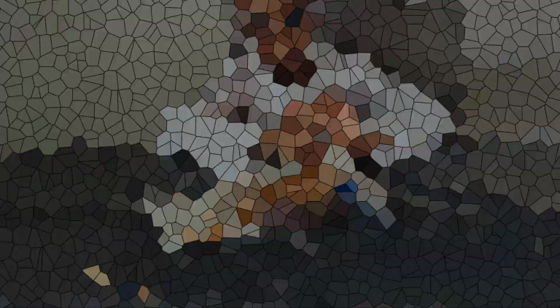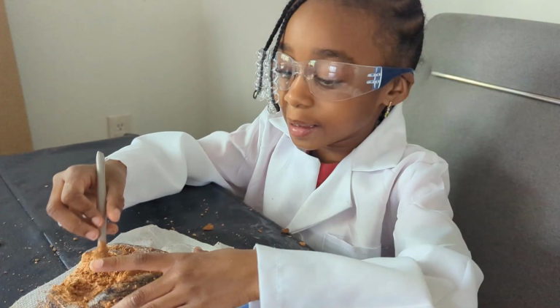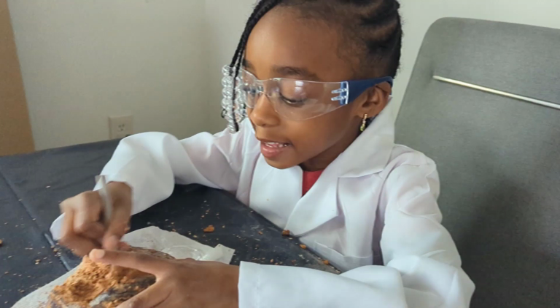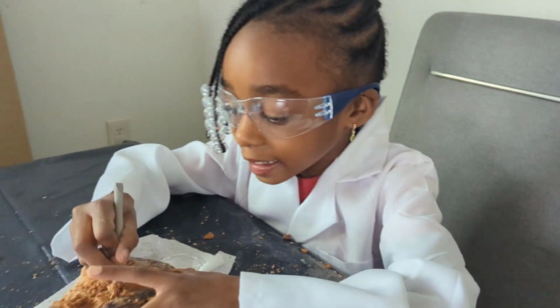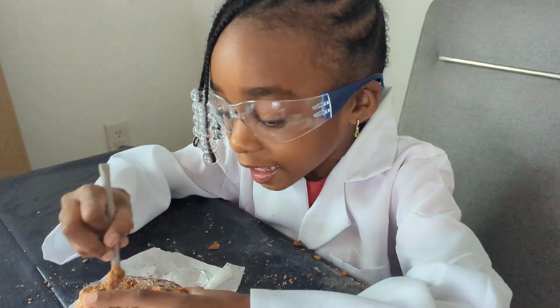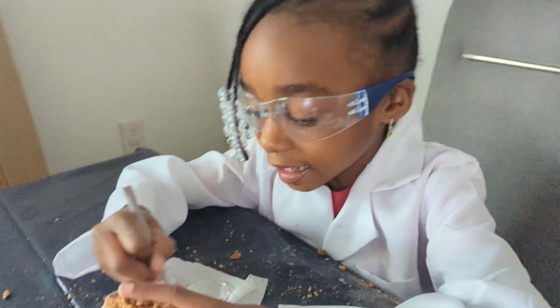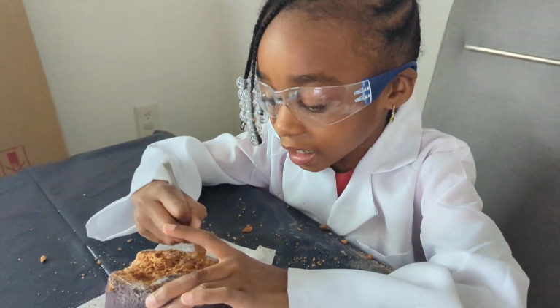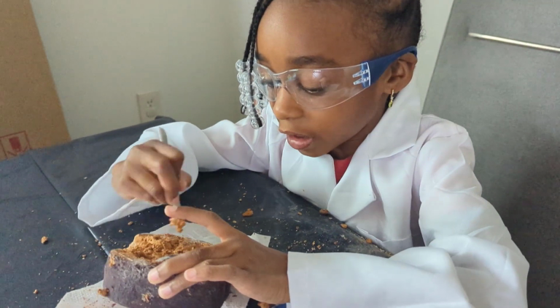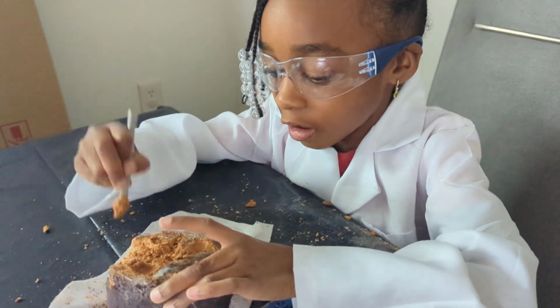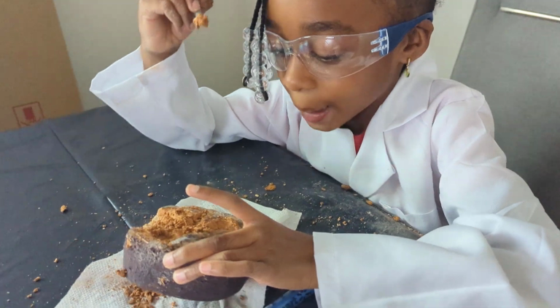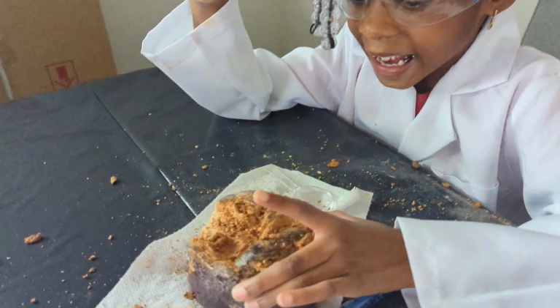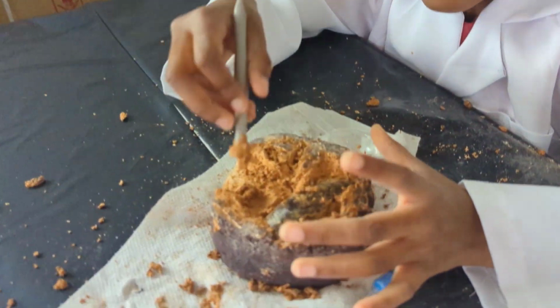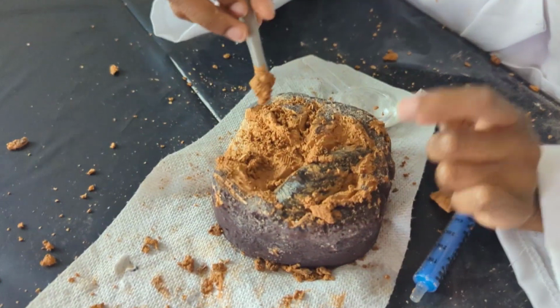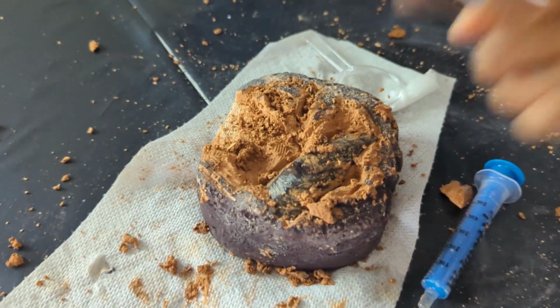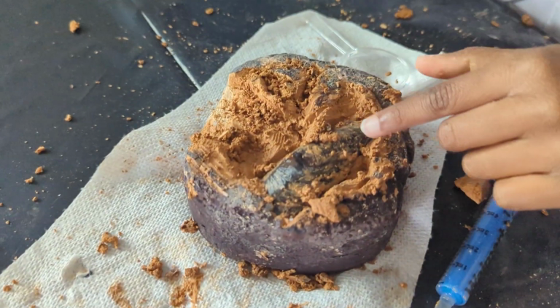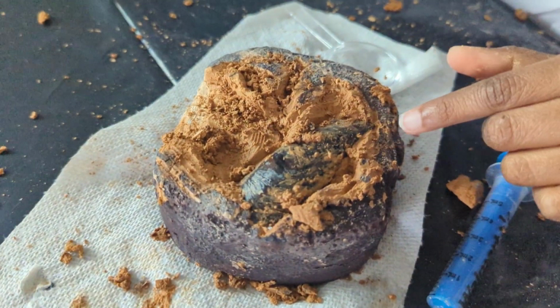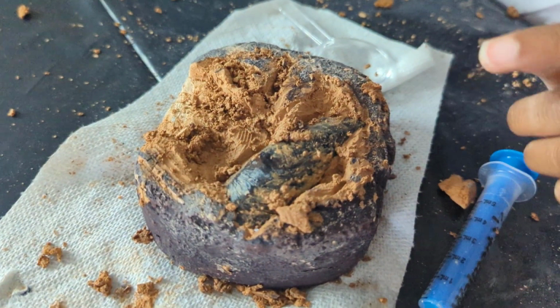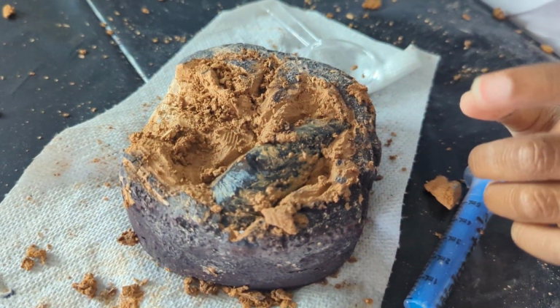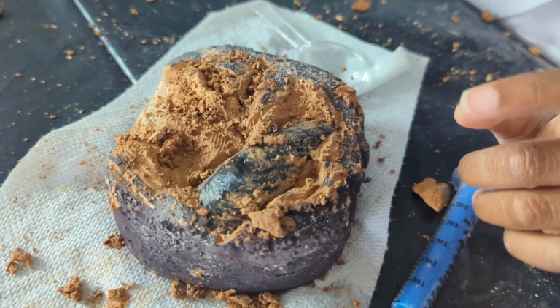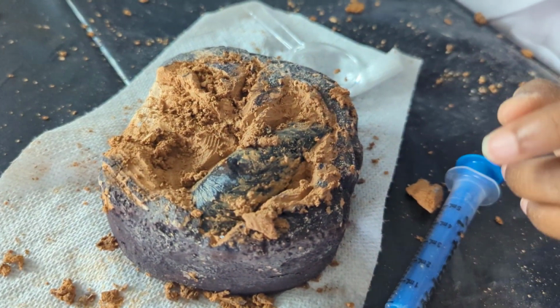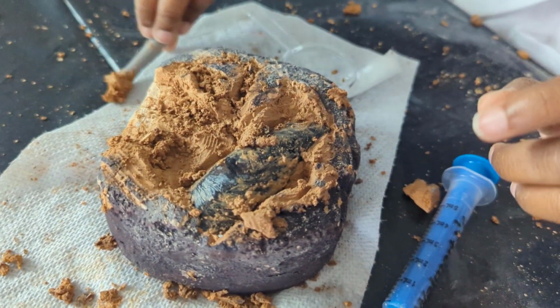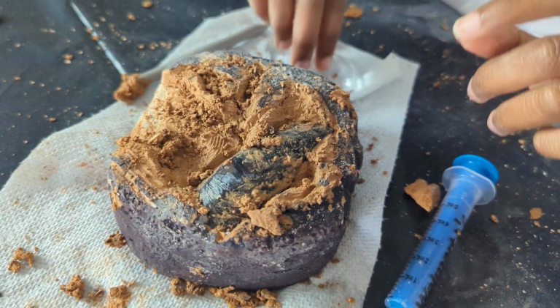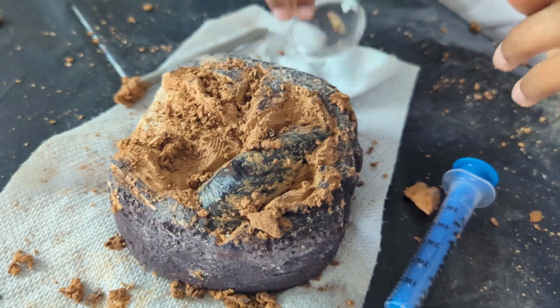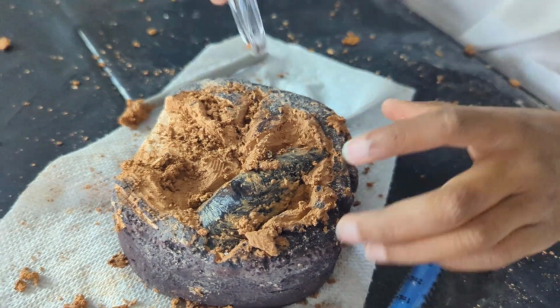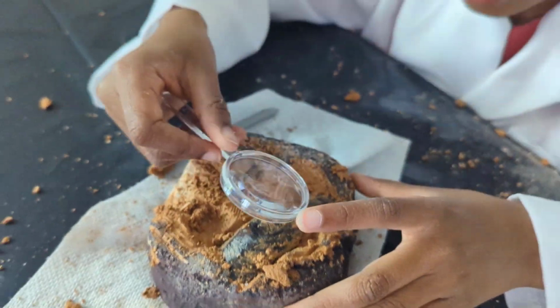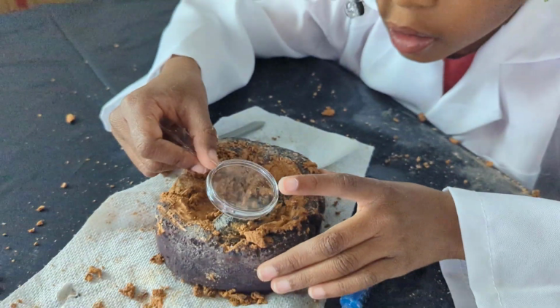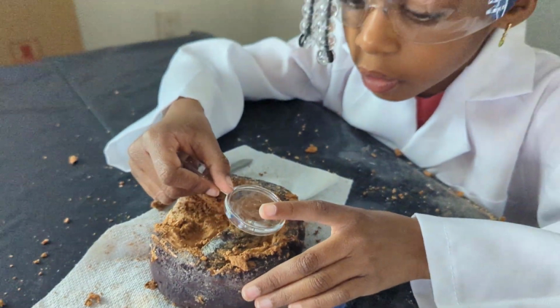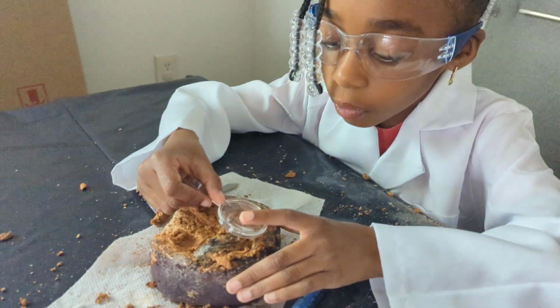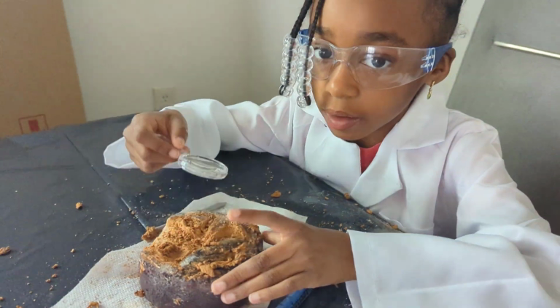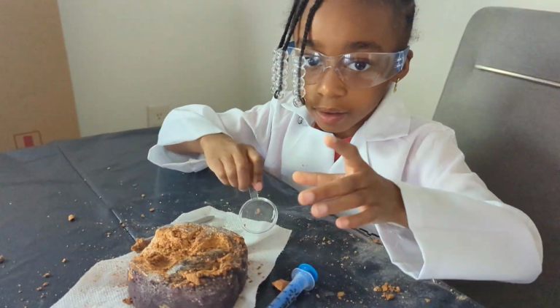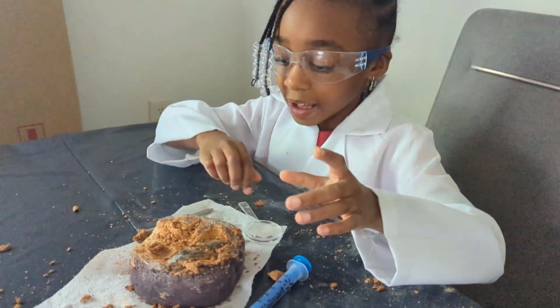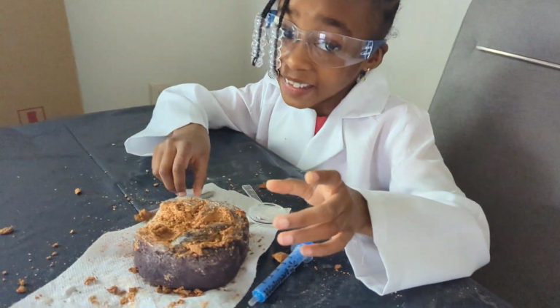I've been digging and digging and digging for a long time, and now I can see the fossil! Devin, that's so cool - I can't wait to see exactly what it is. Keep digging!